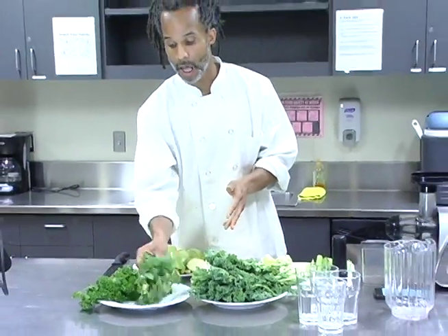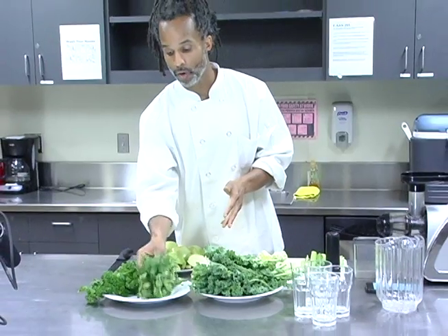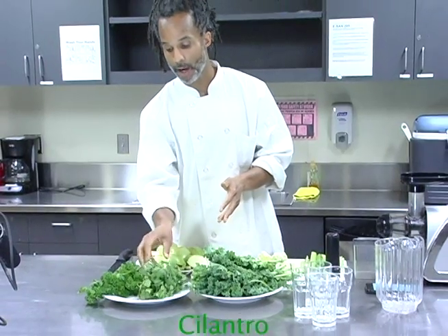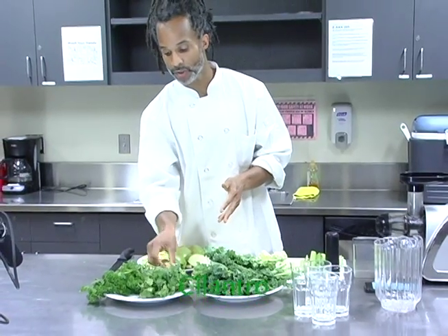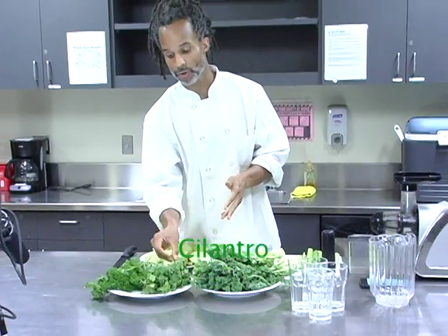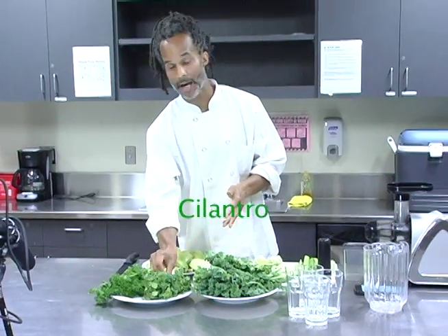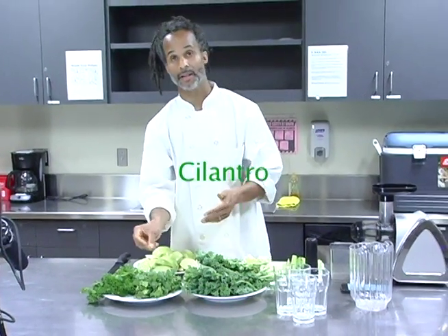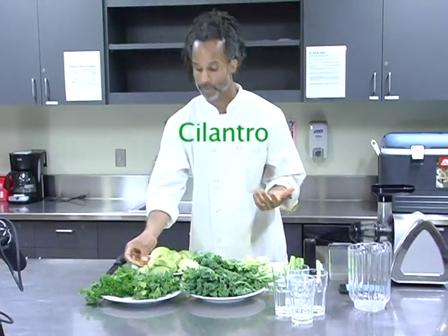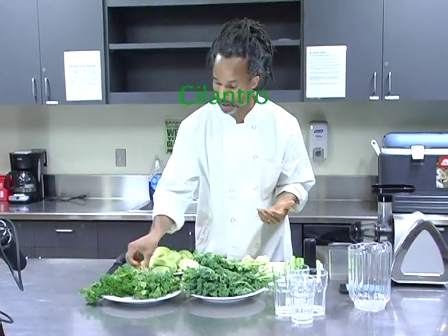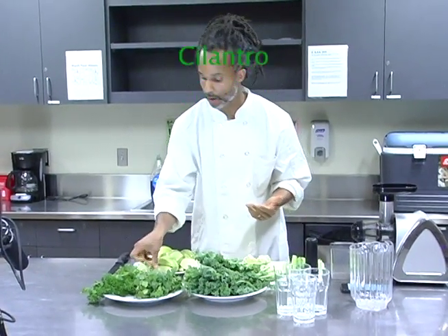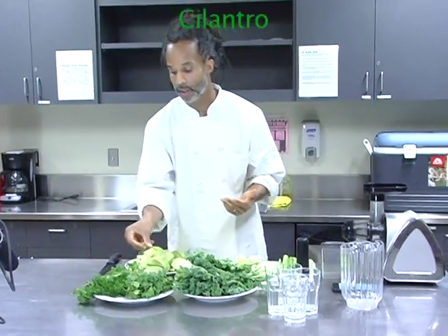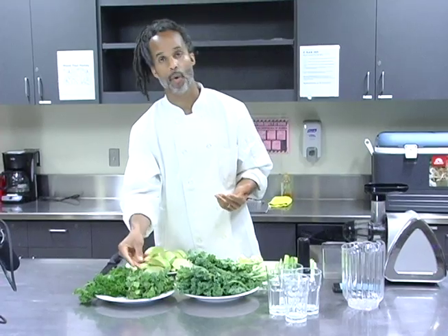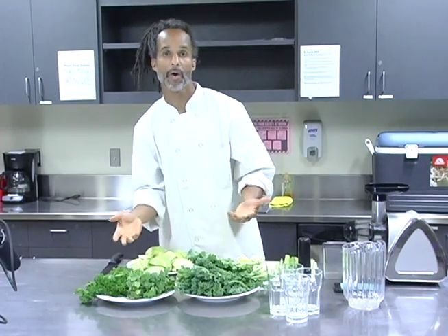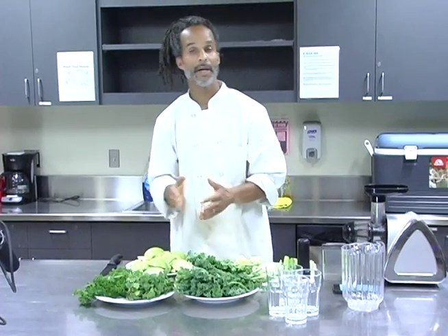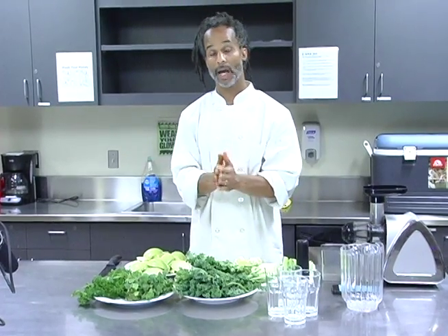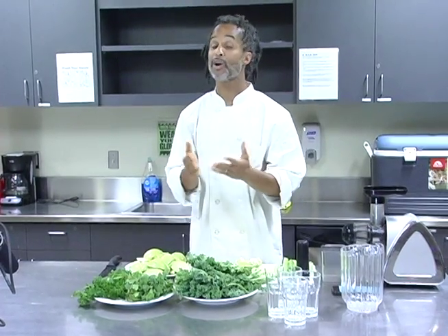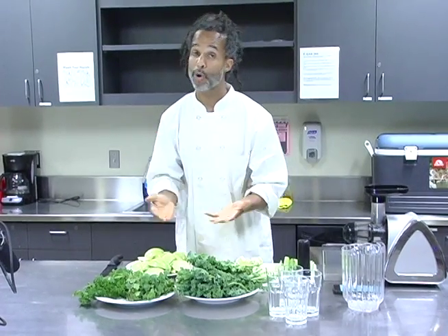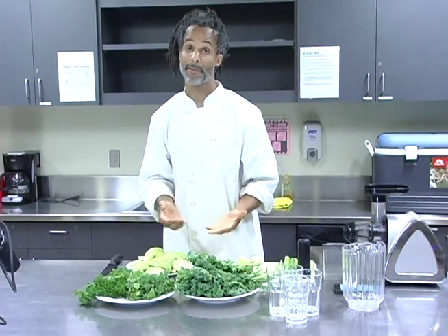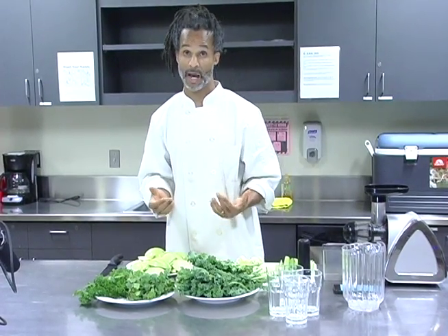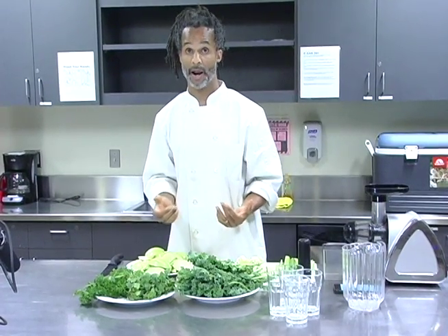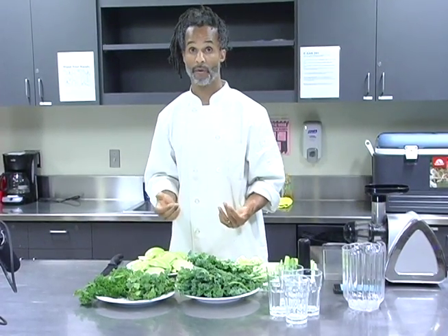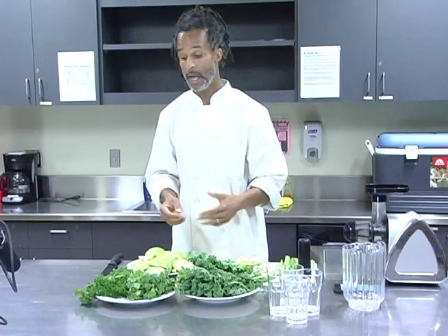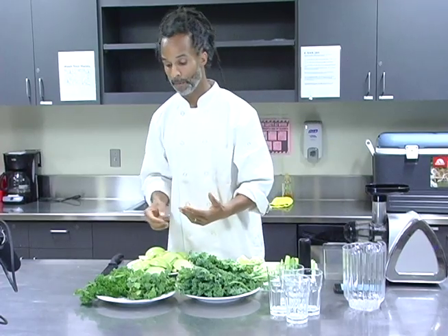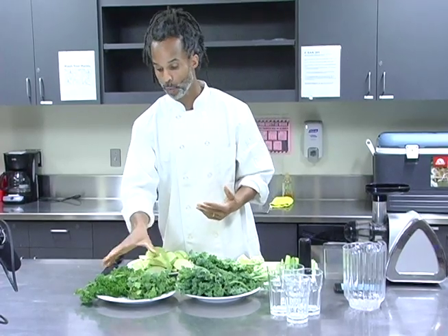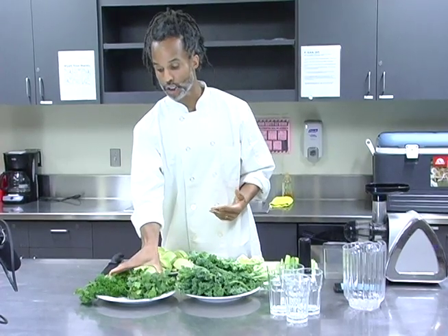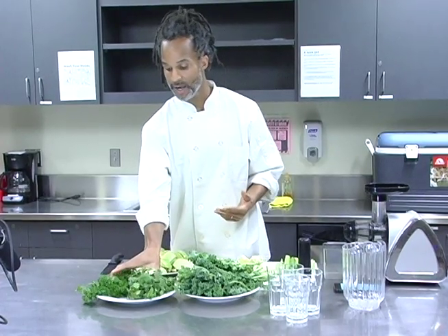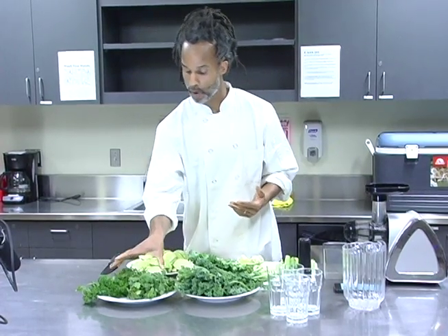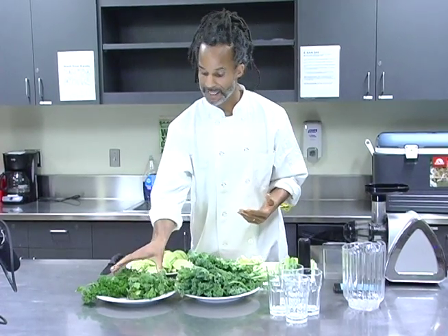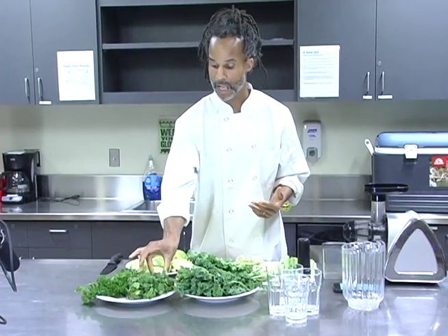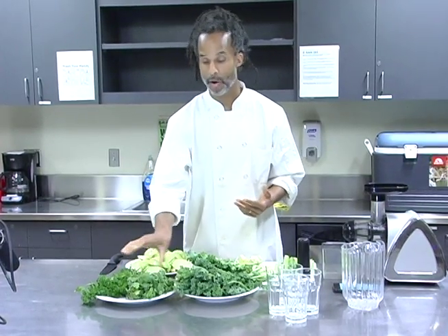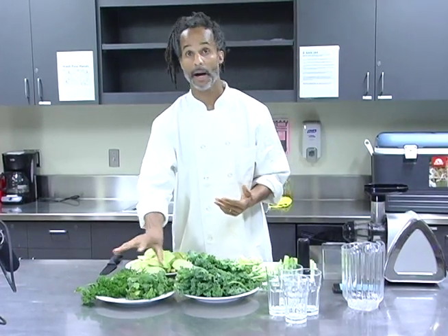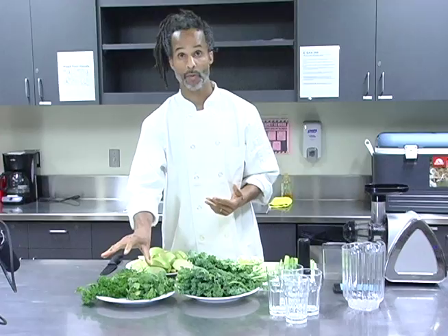Cilantro — we use cilantro for a lot of things like salsa and guacamole. But cilantro is also a heavy metal detoxifier. So we want to make sure we have parsley and cilantro at all times.